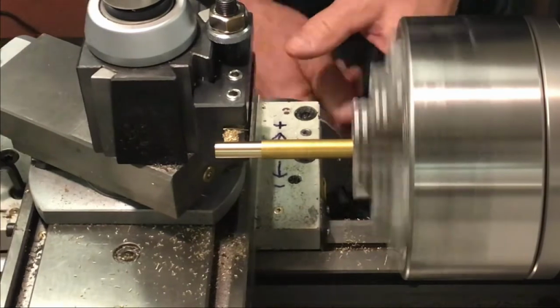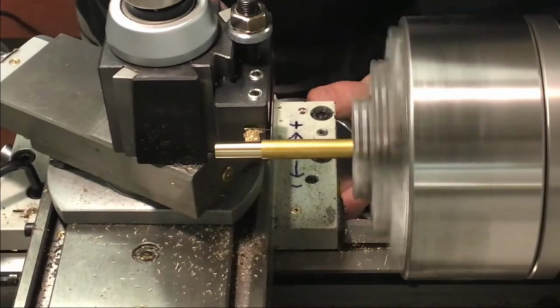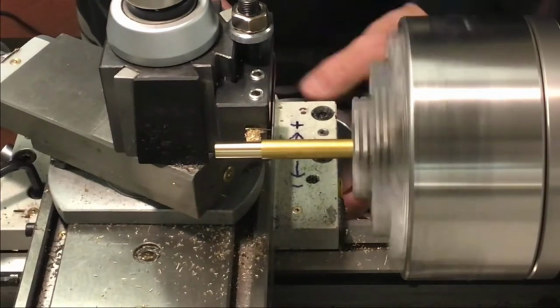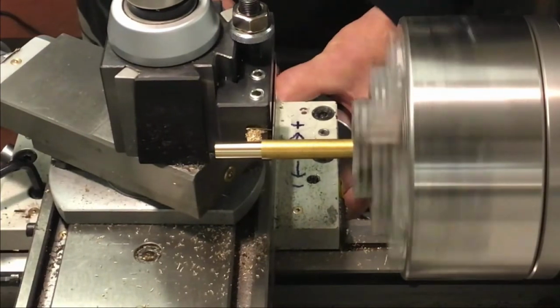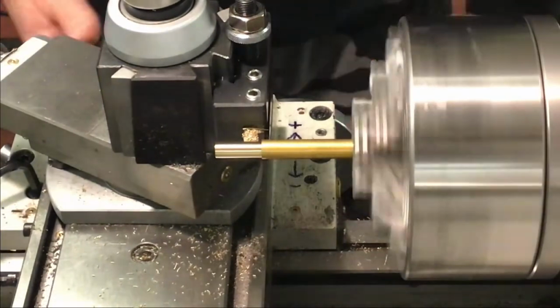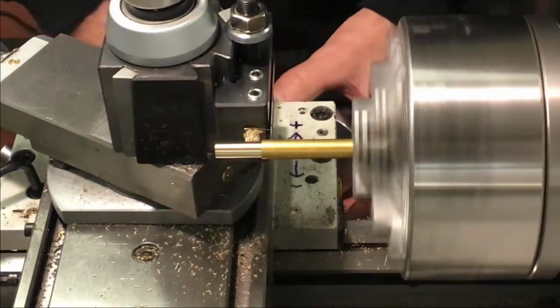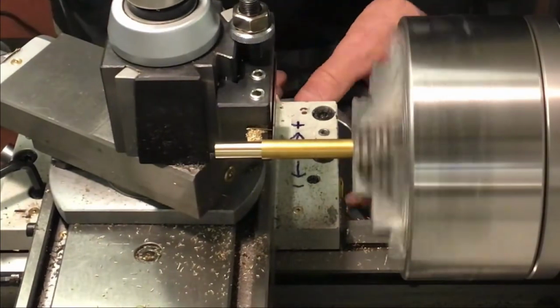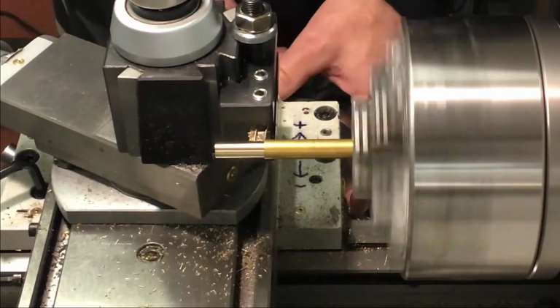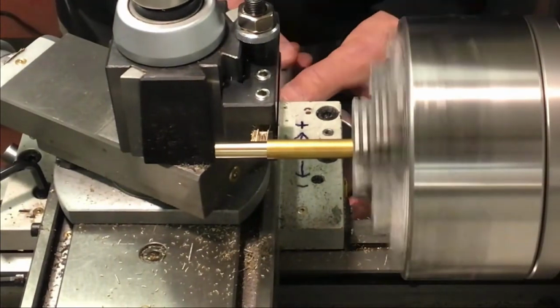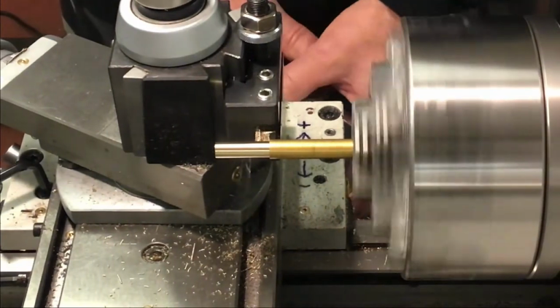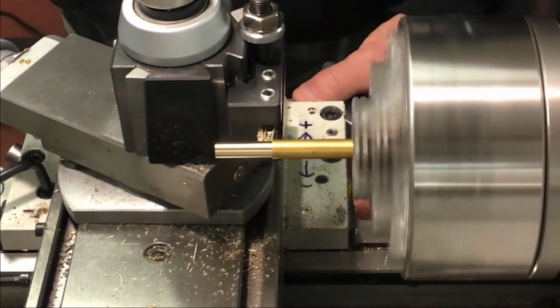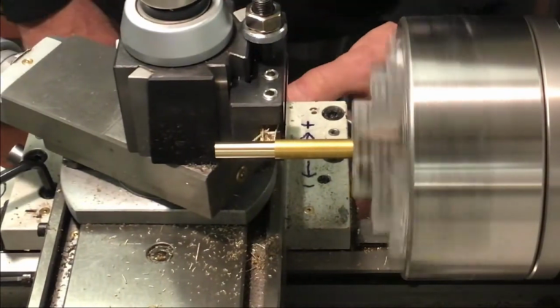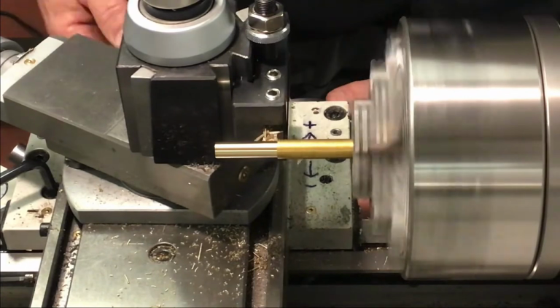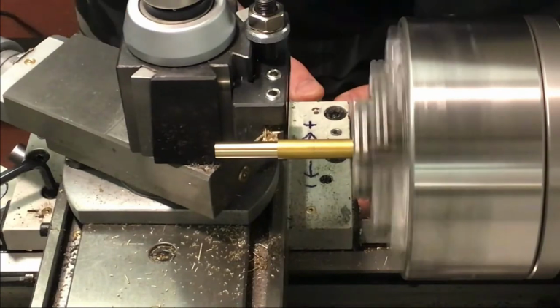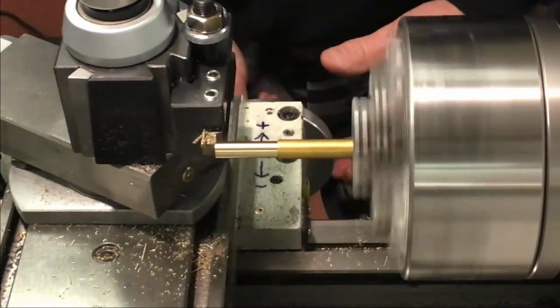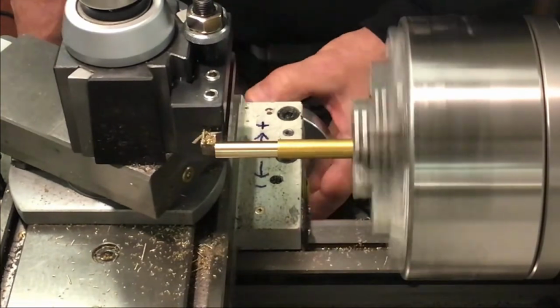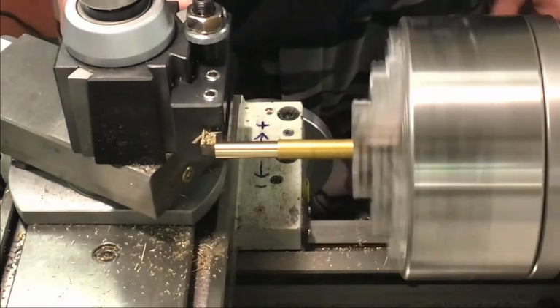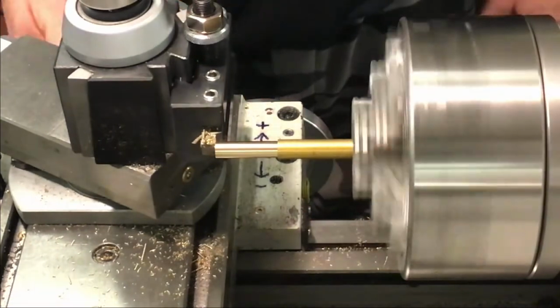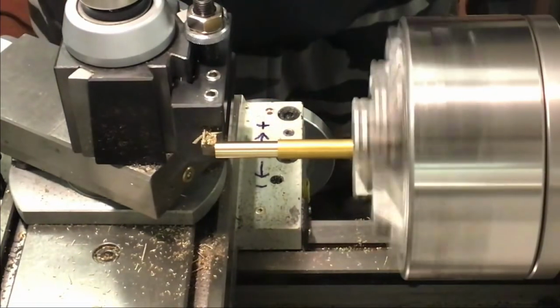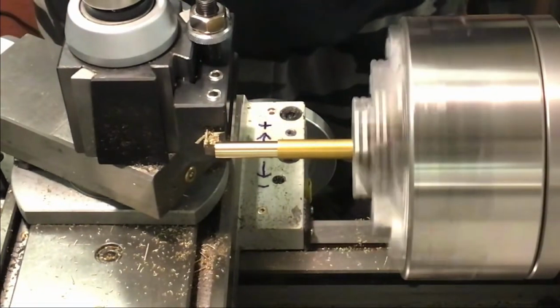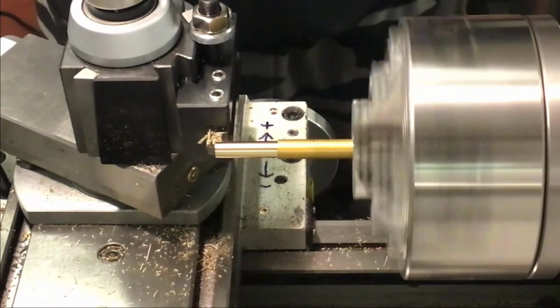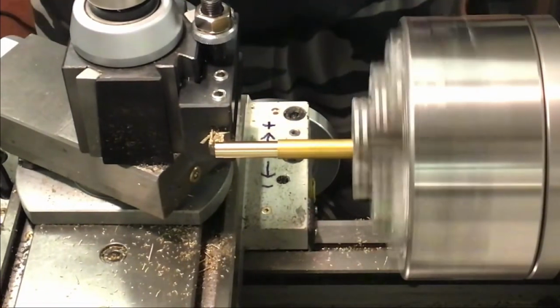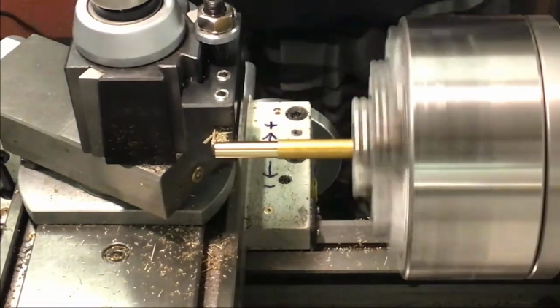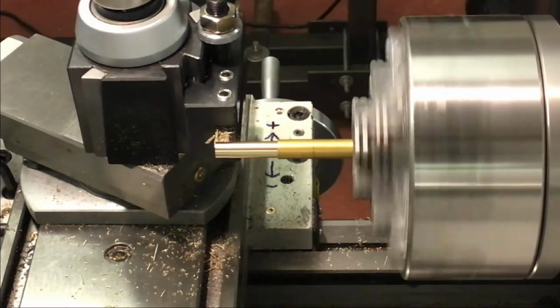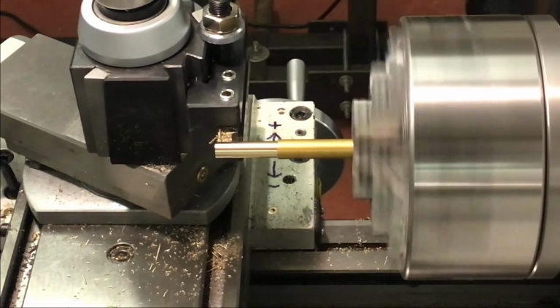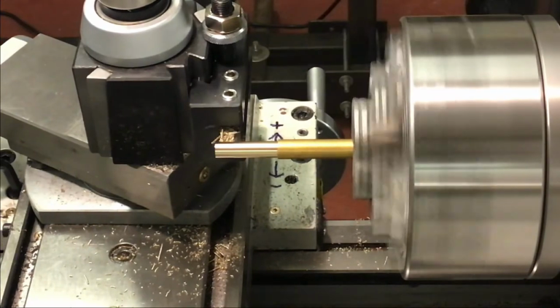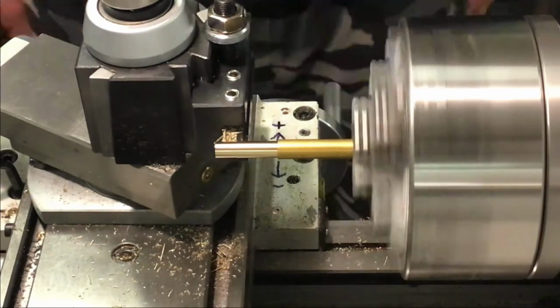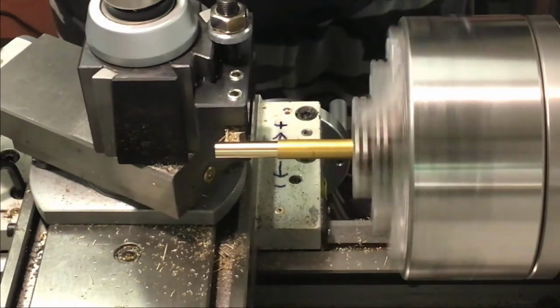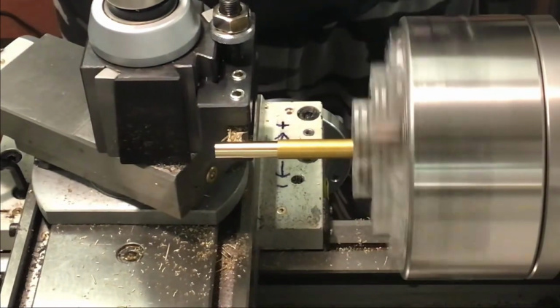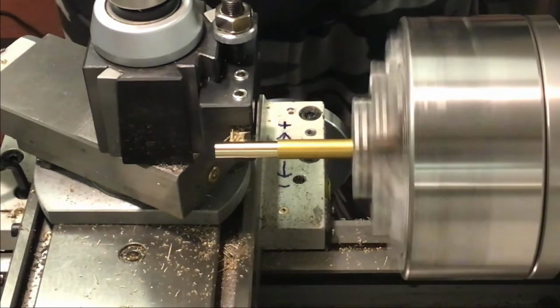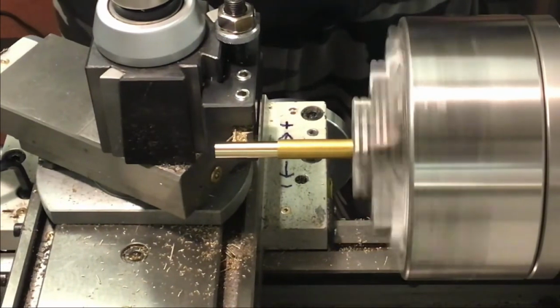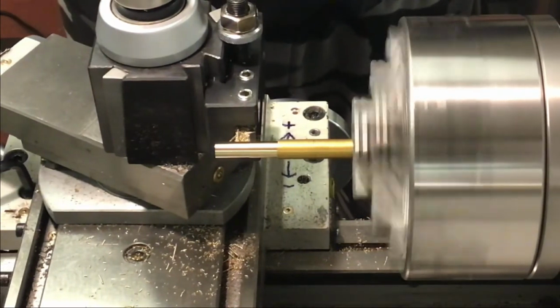Looks like we've got a couple hundred thou more to go here. Get to our length. One more pass and we'll check with the caliper for measurement.